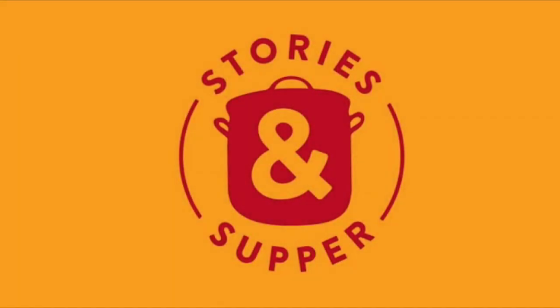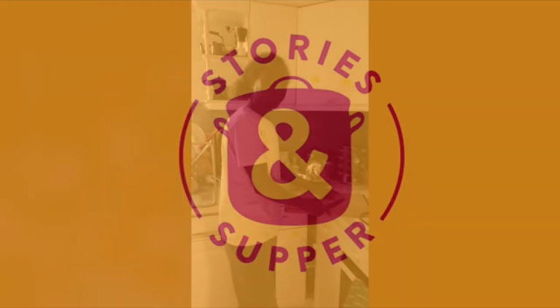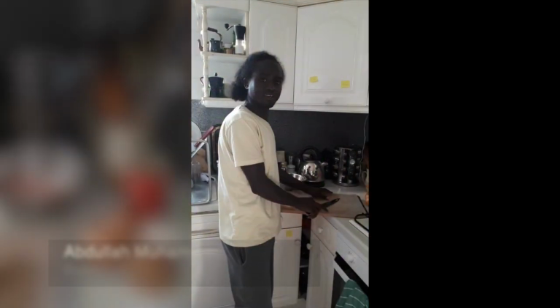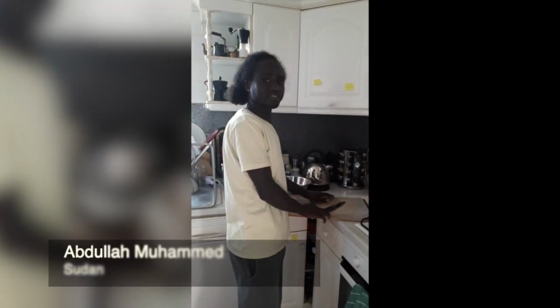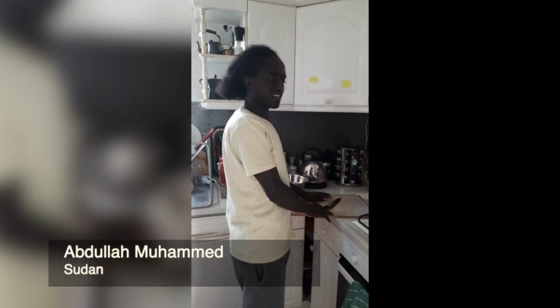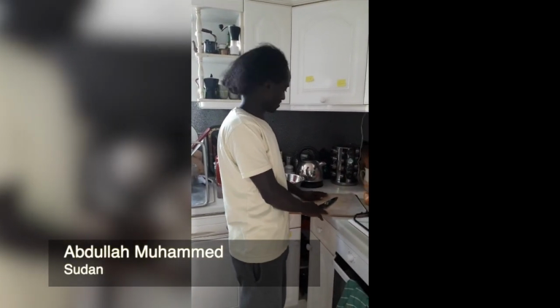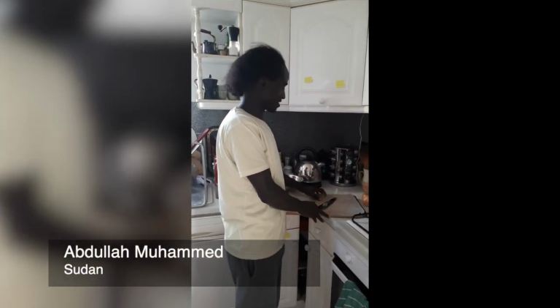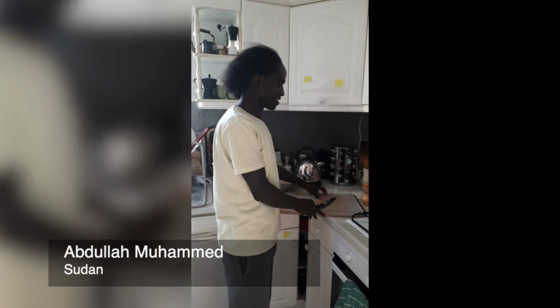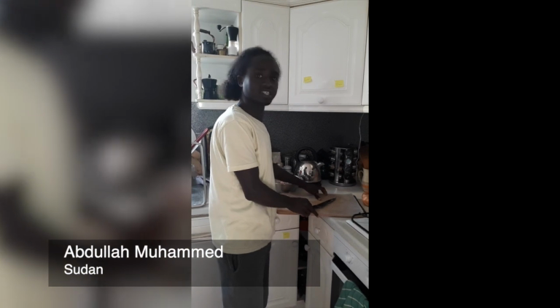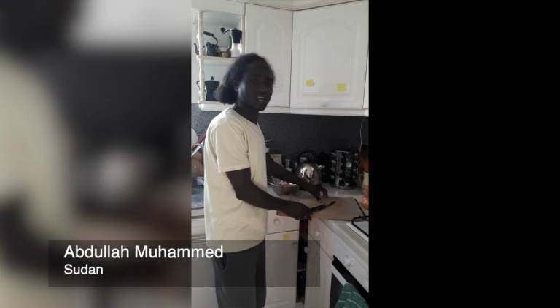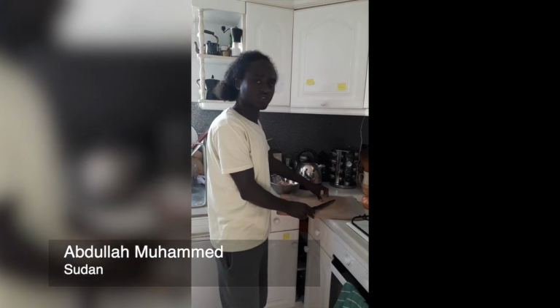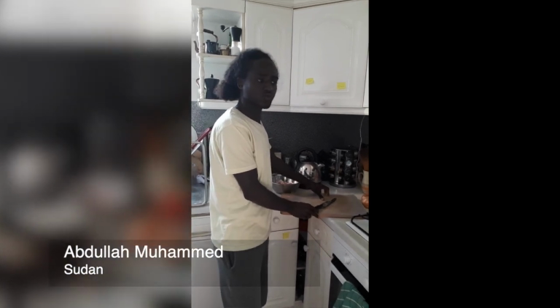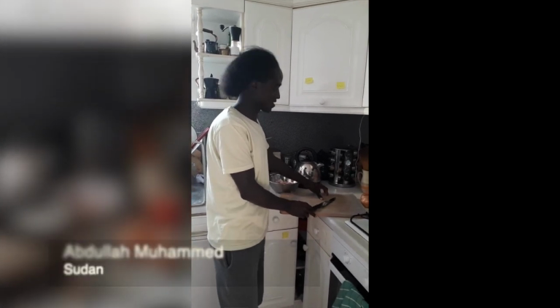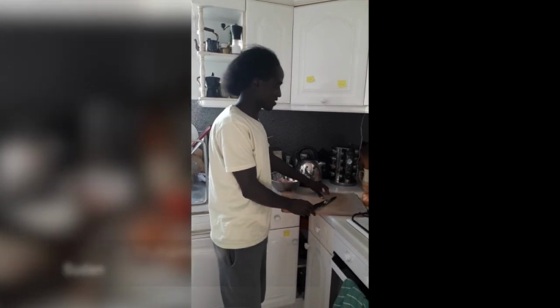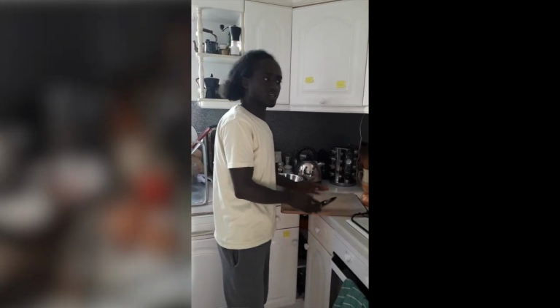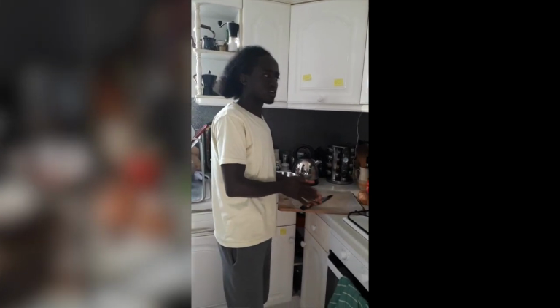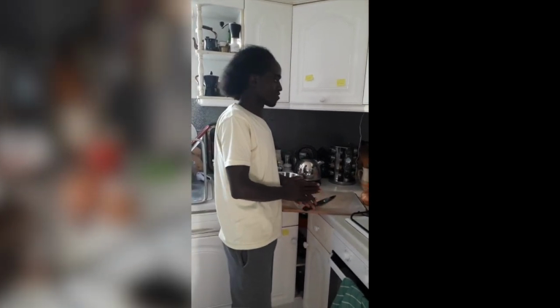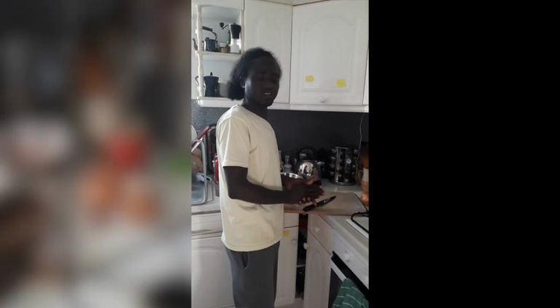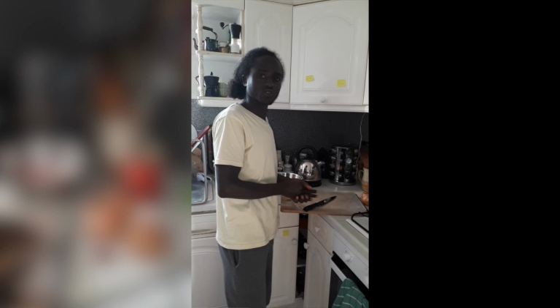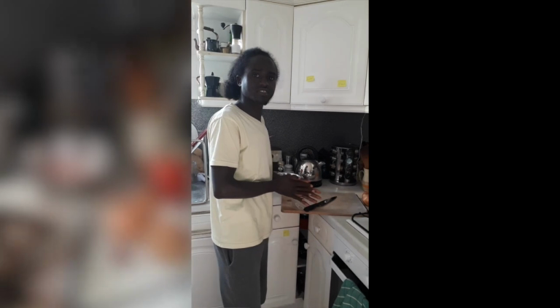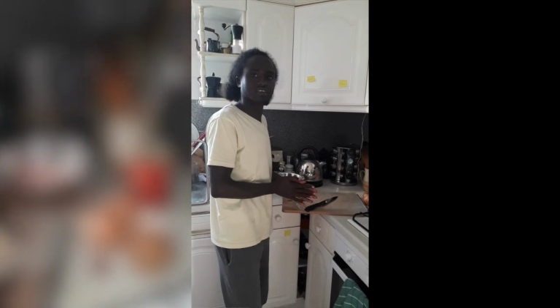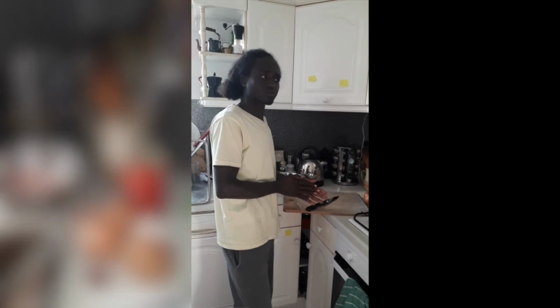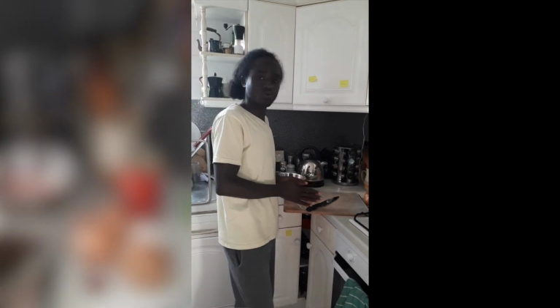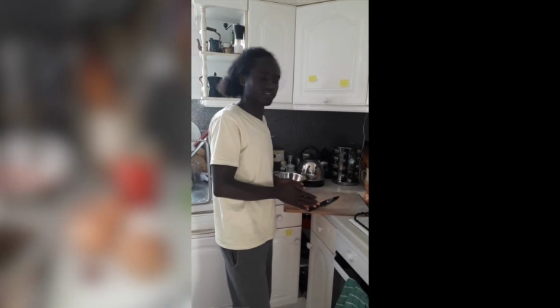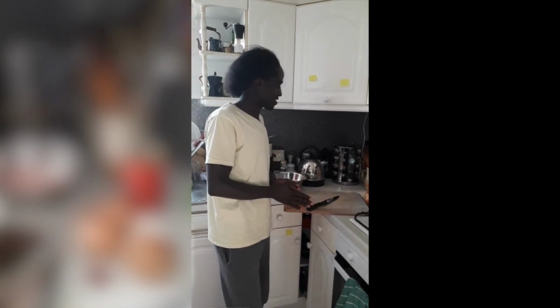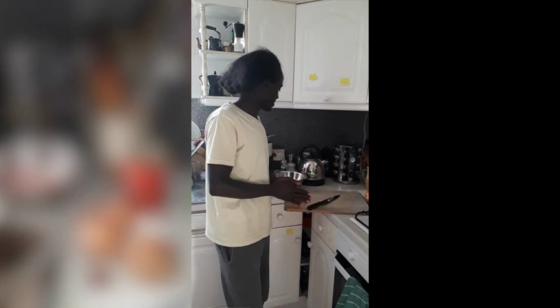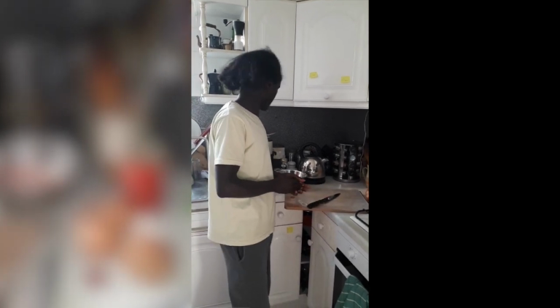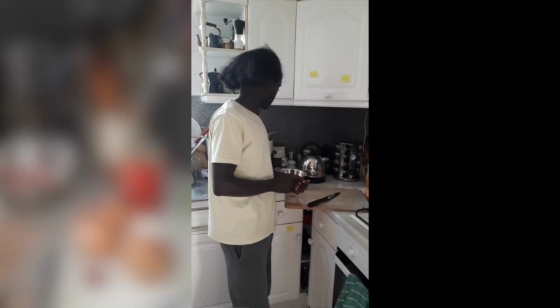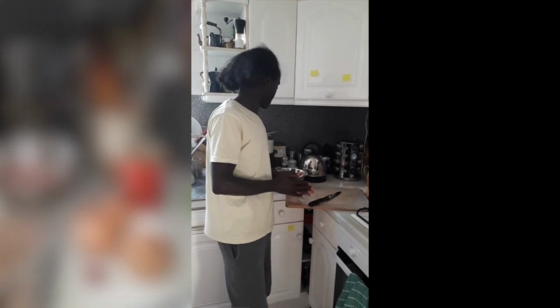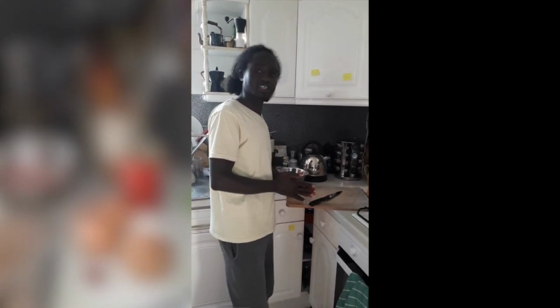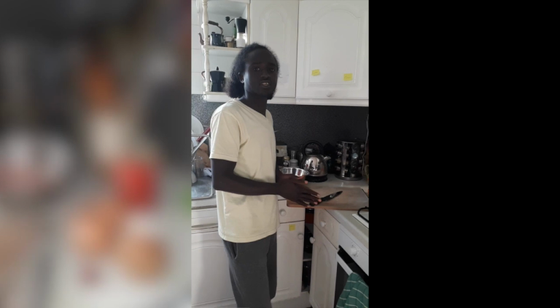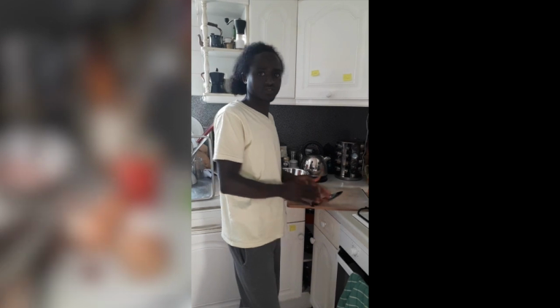My name is Abdallah and today I want to show you one of the Sudanese cooks. It's chicken stew.